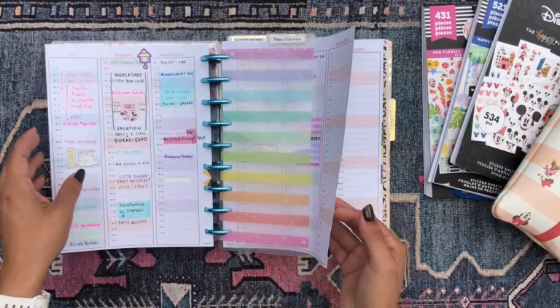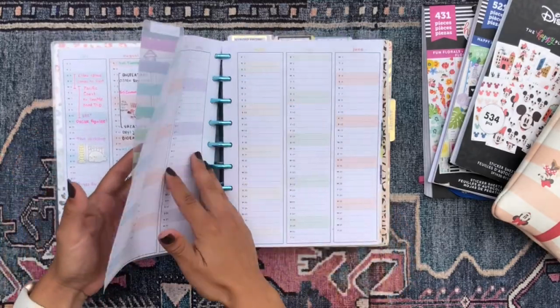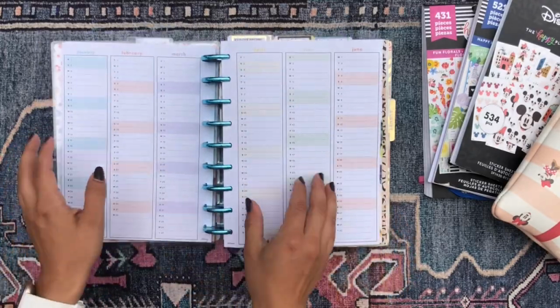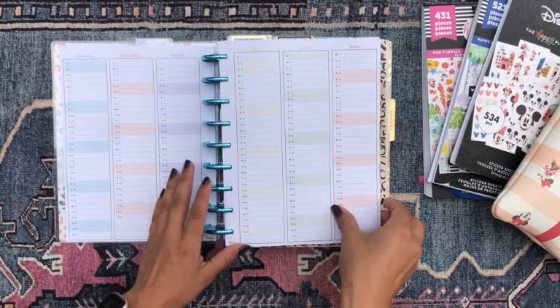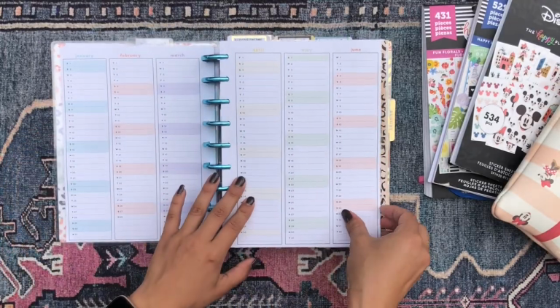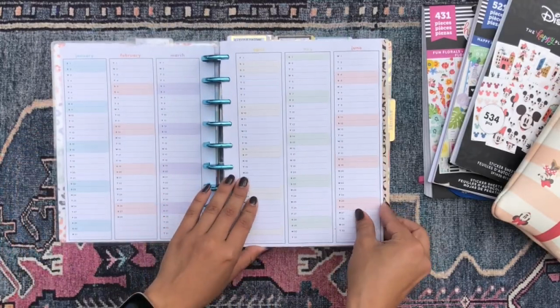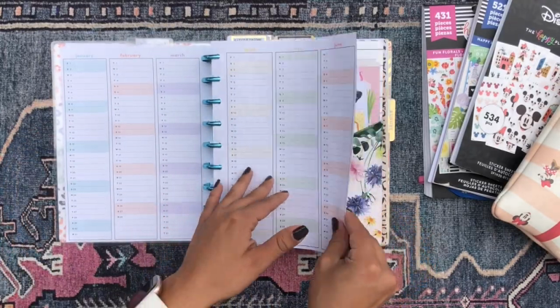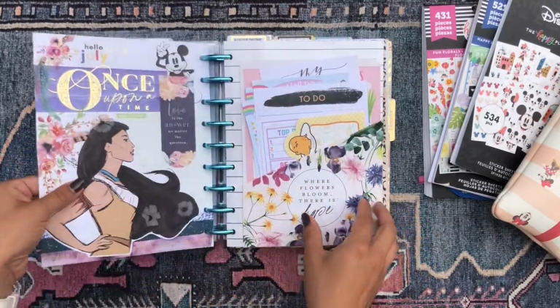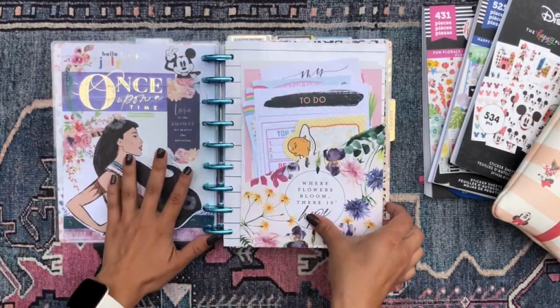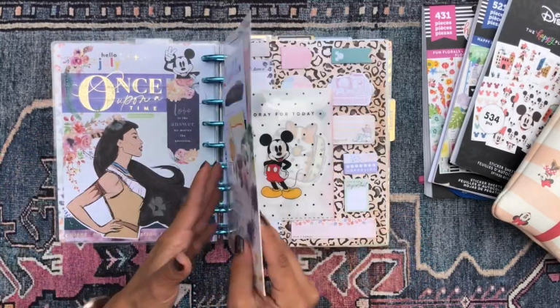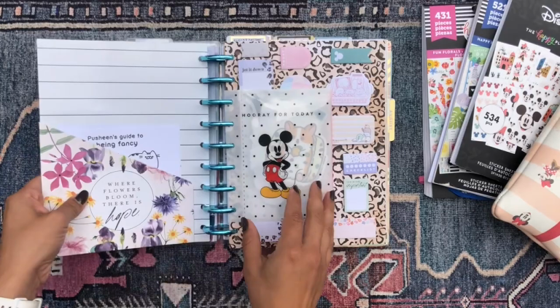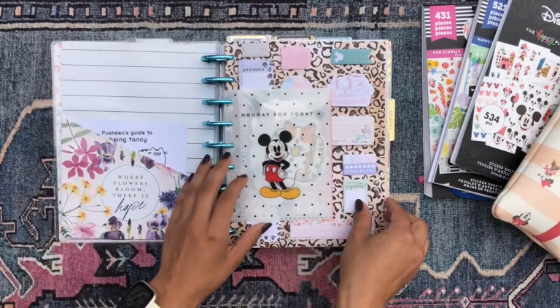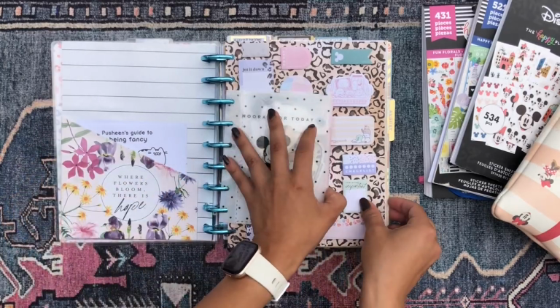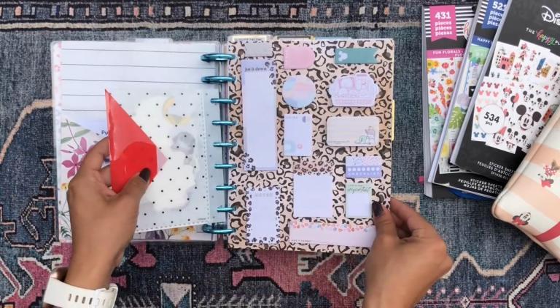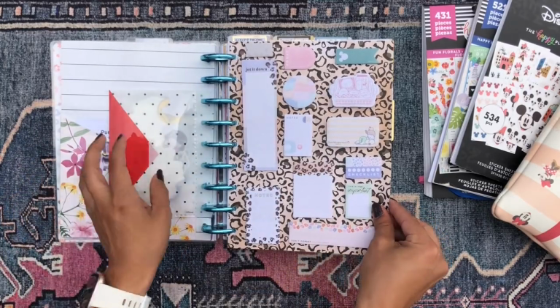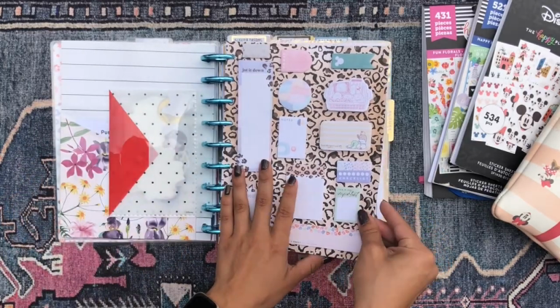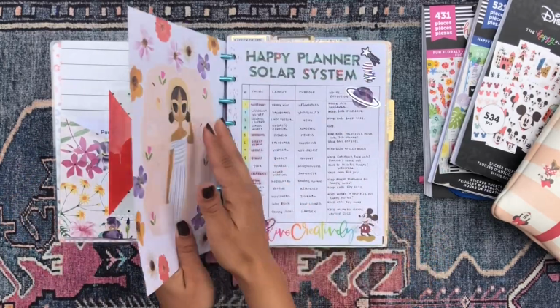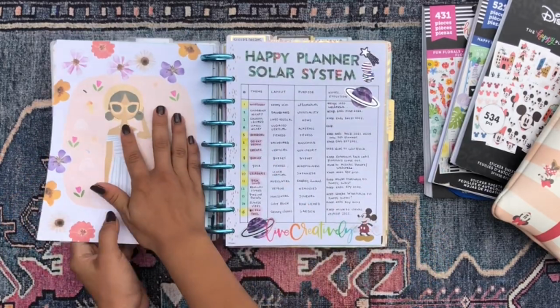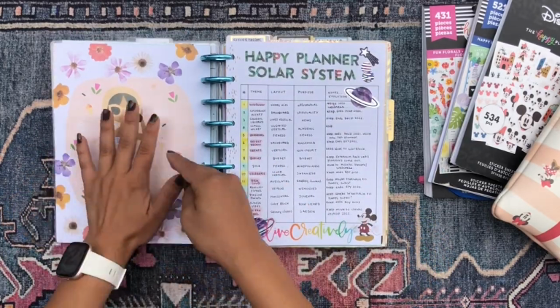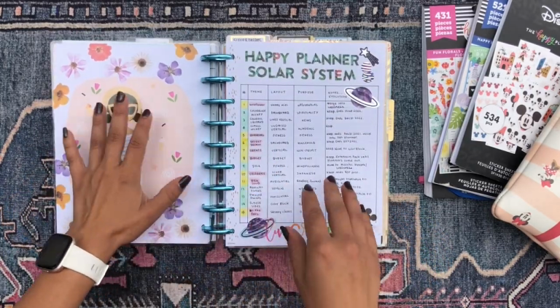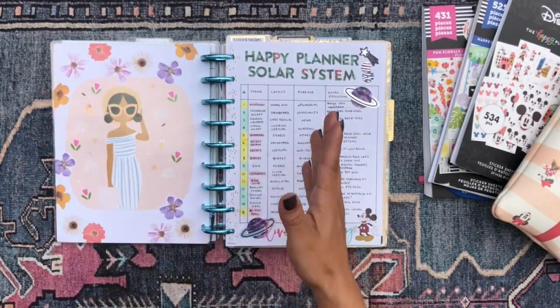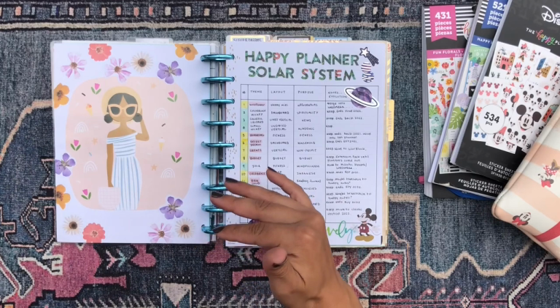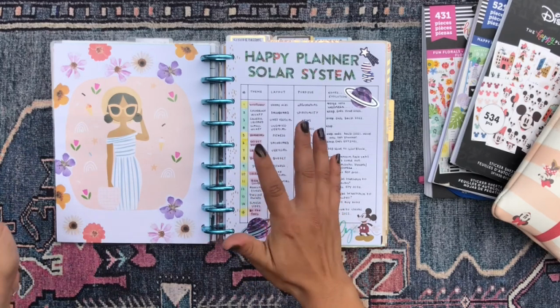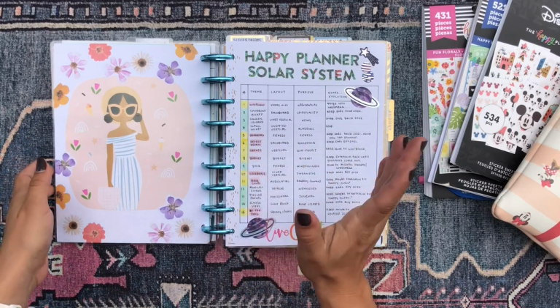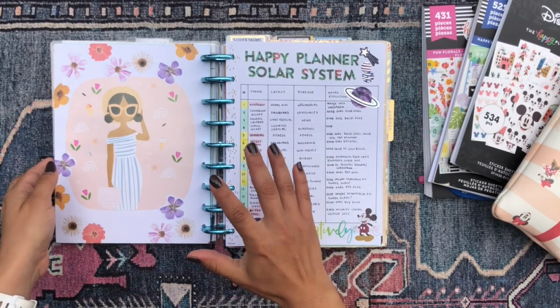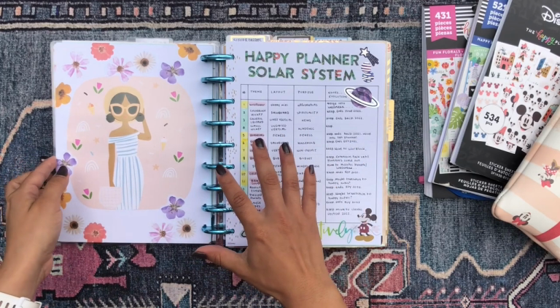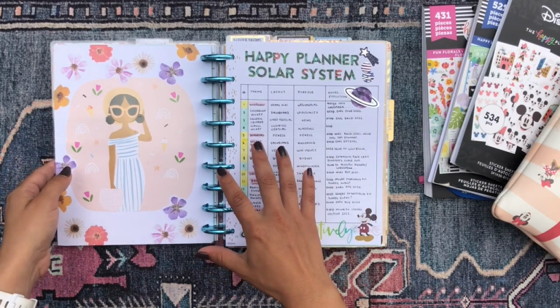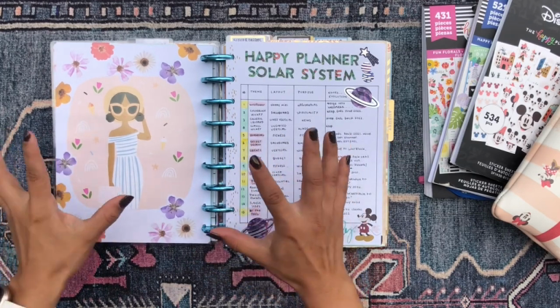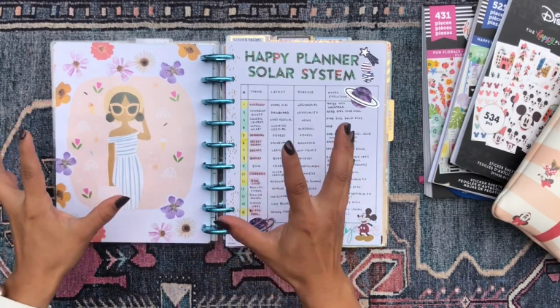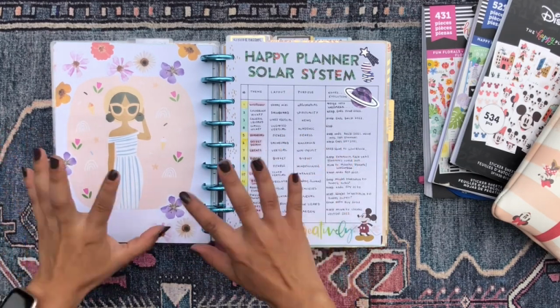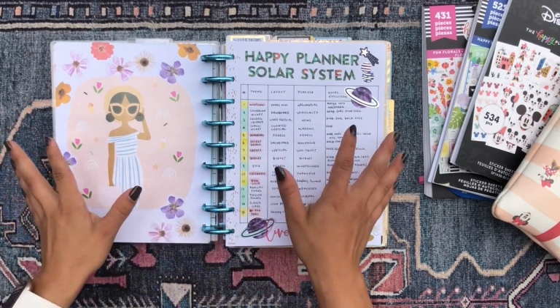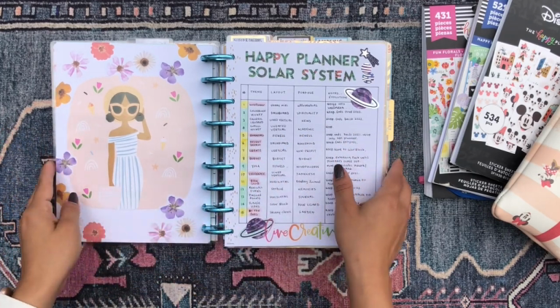Not much different for the calendar pages, my folder, or my sticky note dashboard. This is all pretty much still the same from my last flip through. So if you're interested in checking out any of those flip throughs, they're all on my channel.